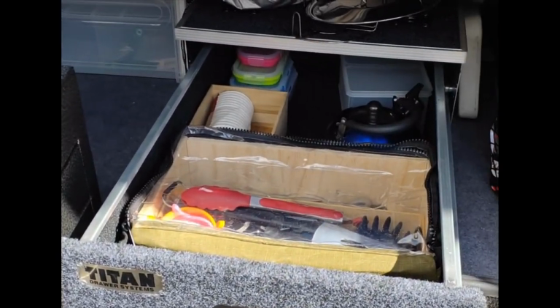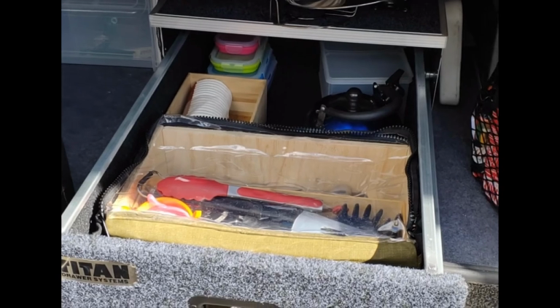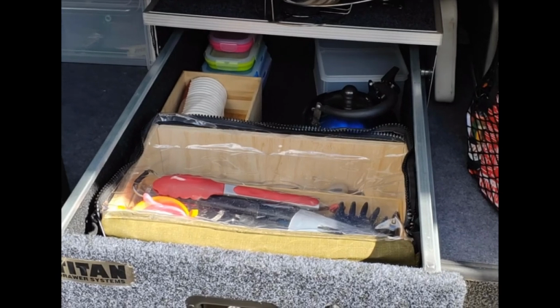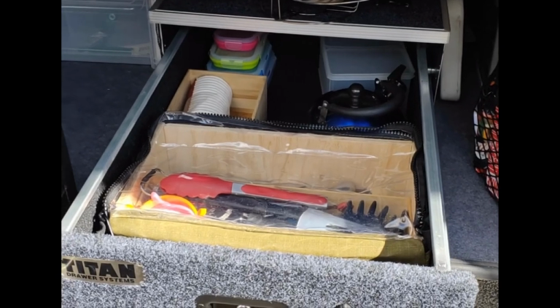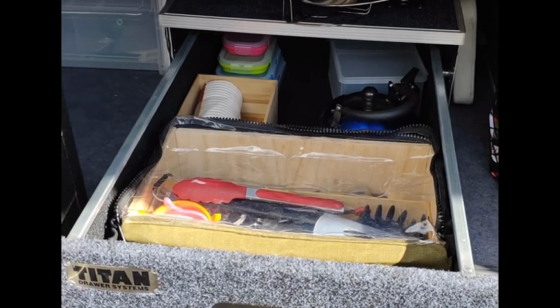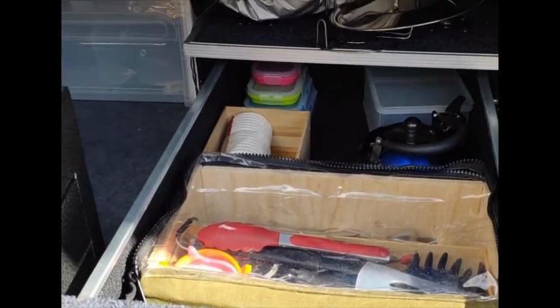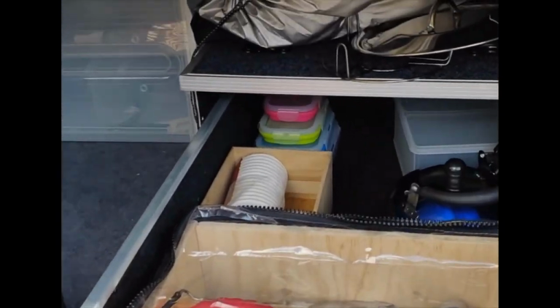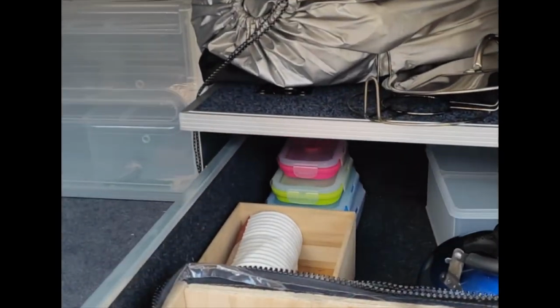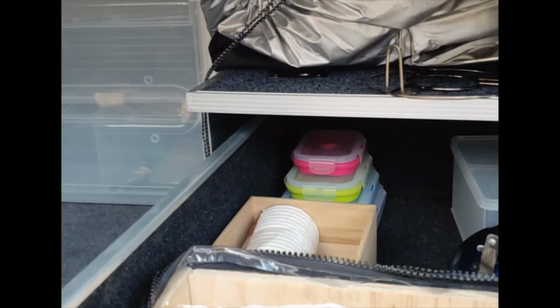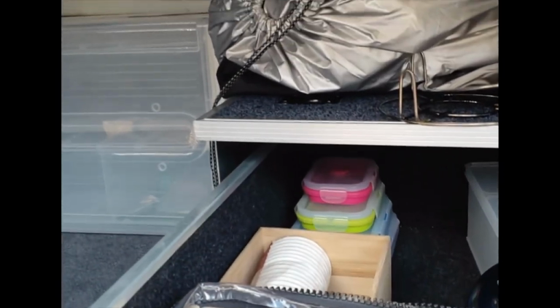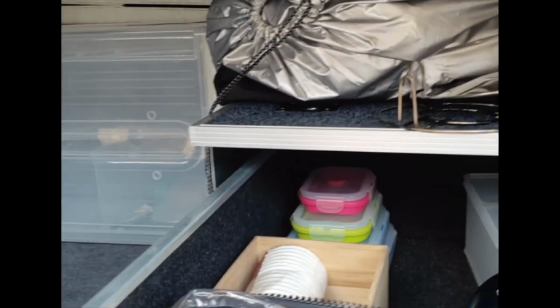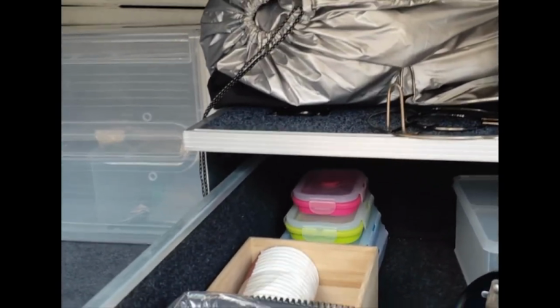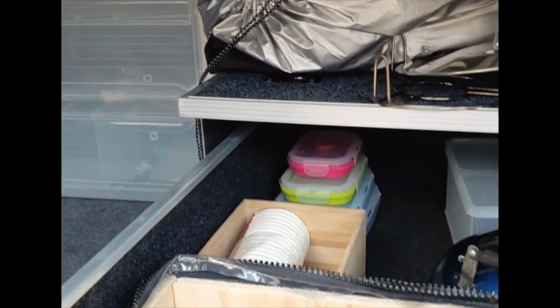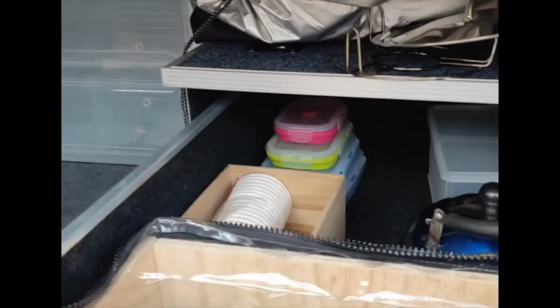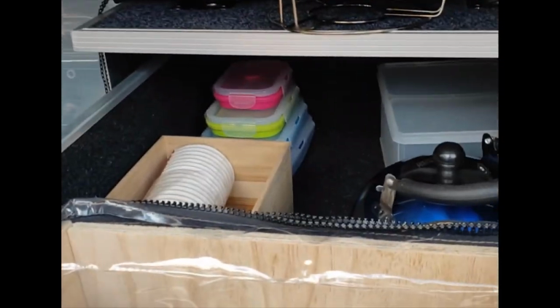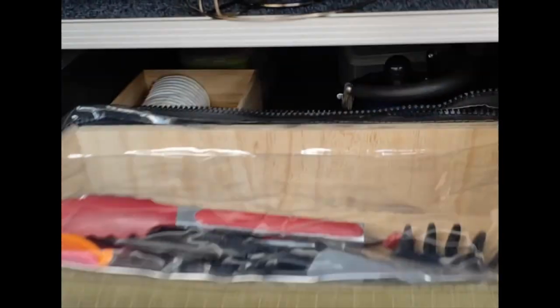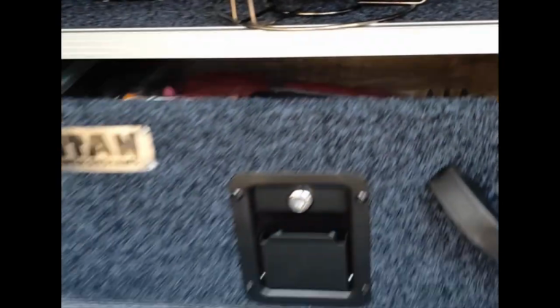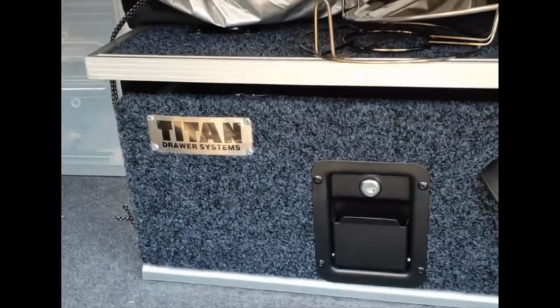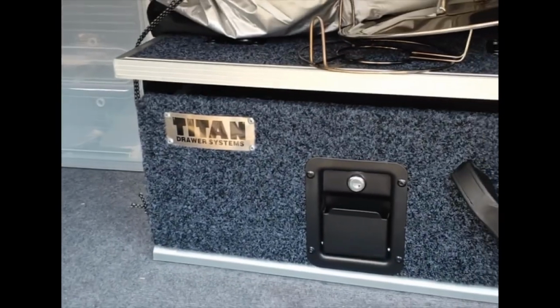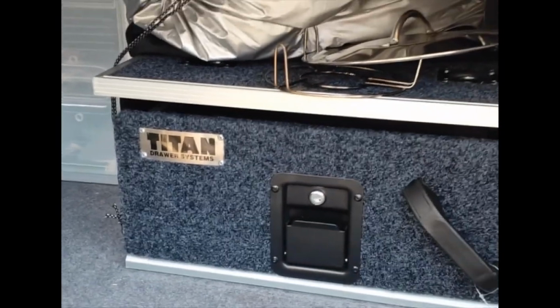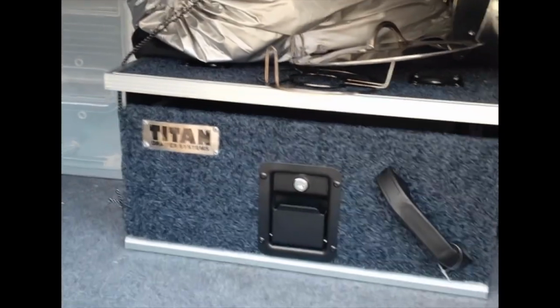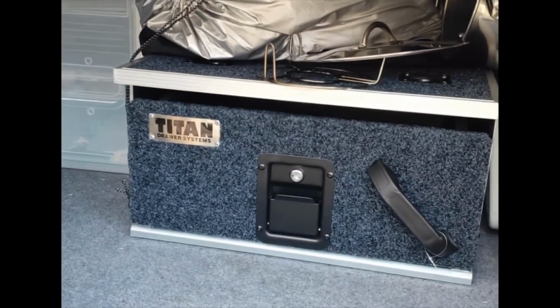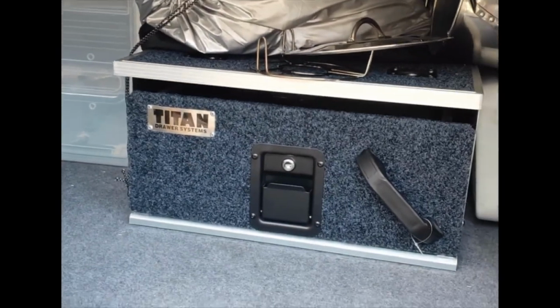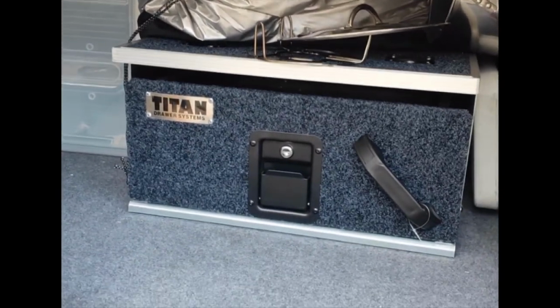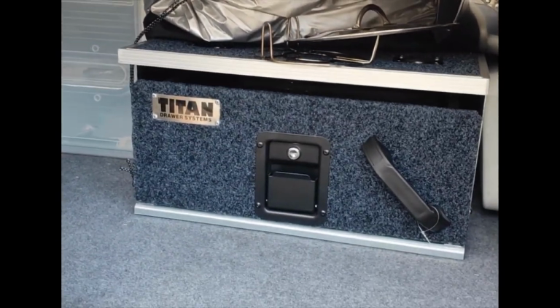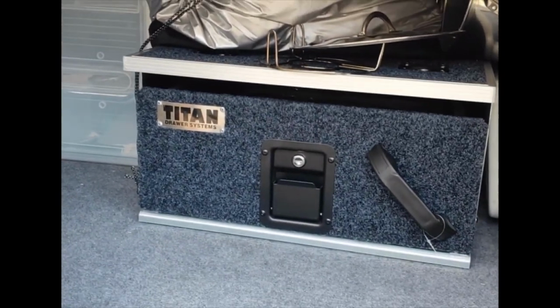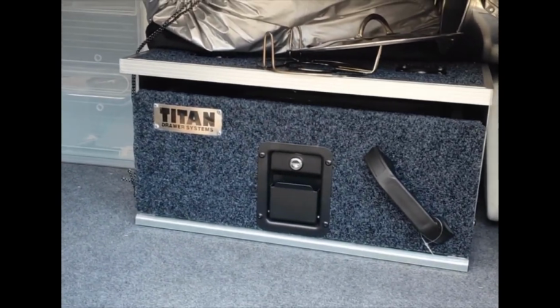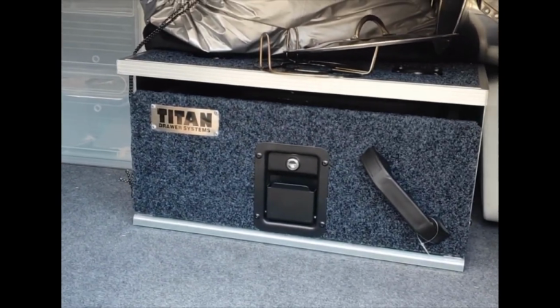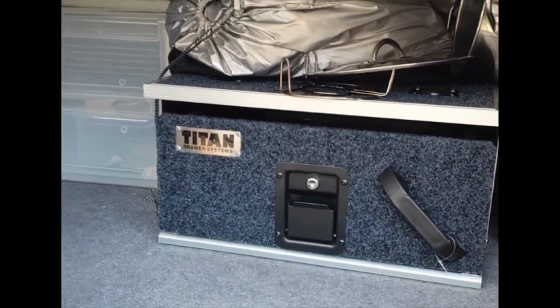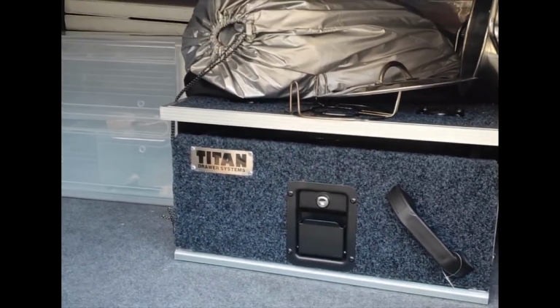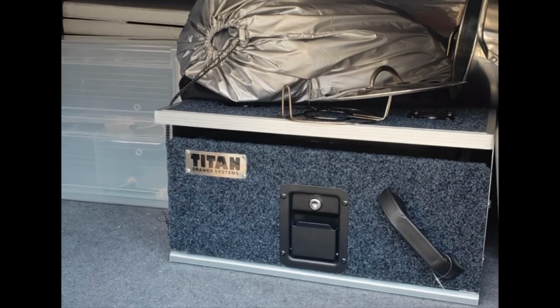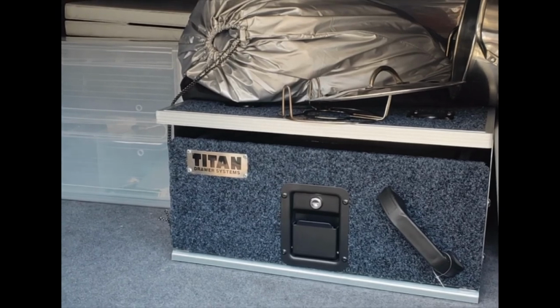Position it anywhere you want. Just make sure that when you pack the camper trailer, you pack it in a way that makes it pretty tight and secure so it doesn't move around too much, especially when going off-road.